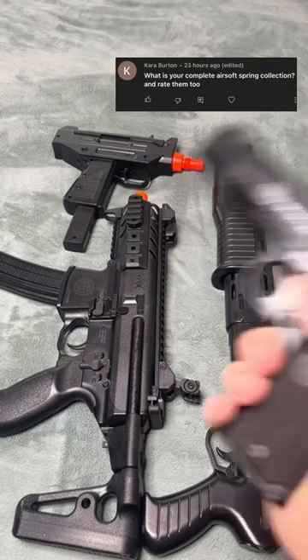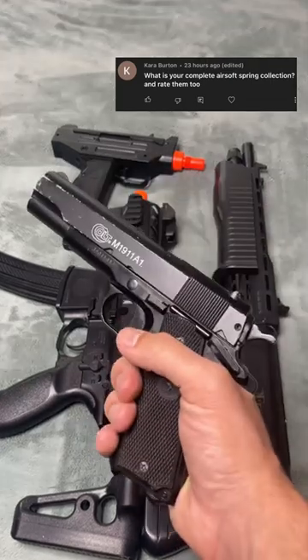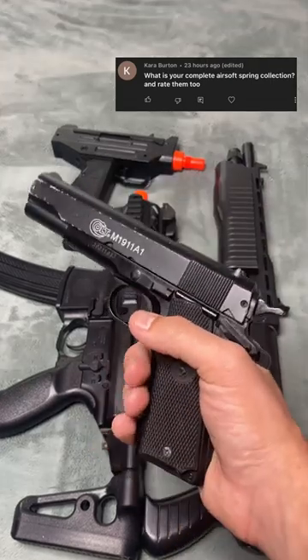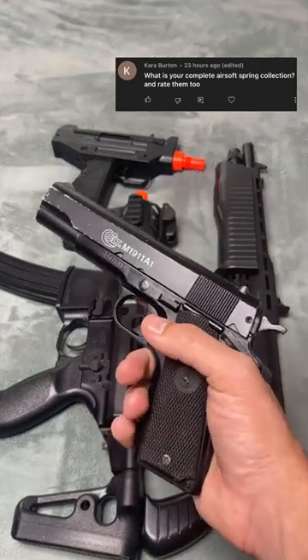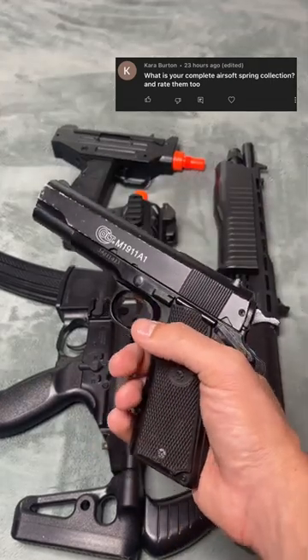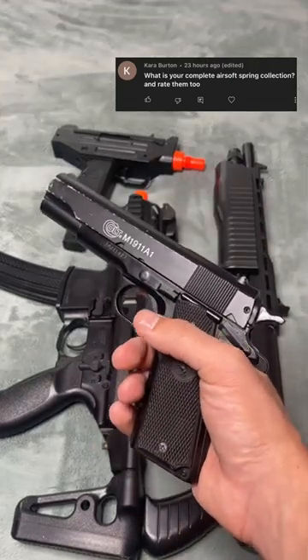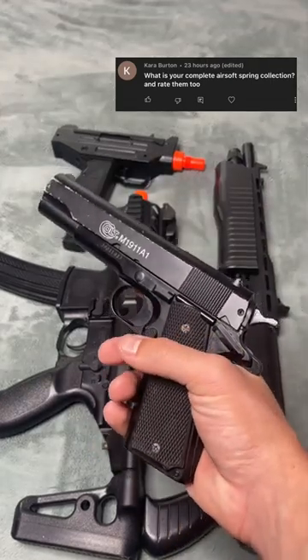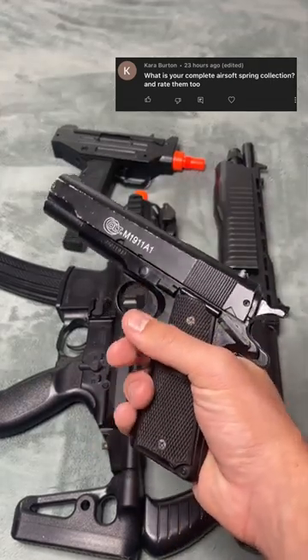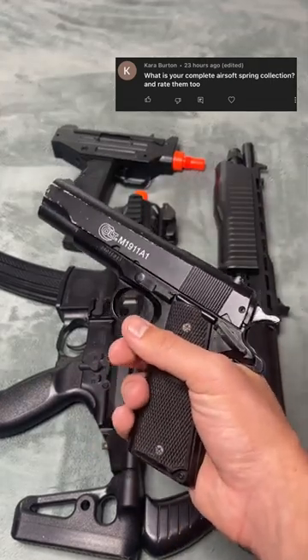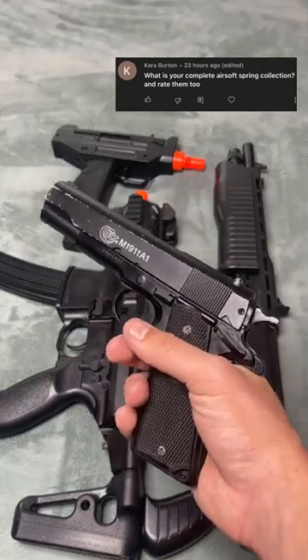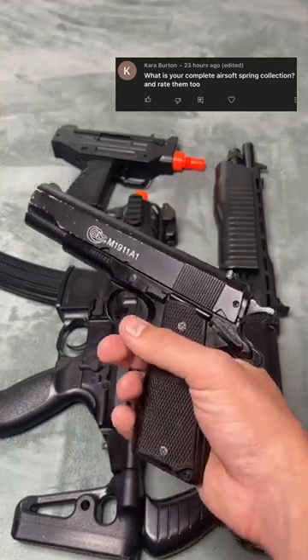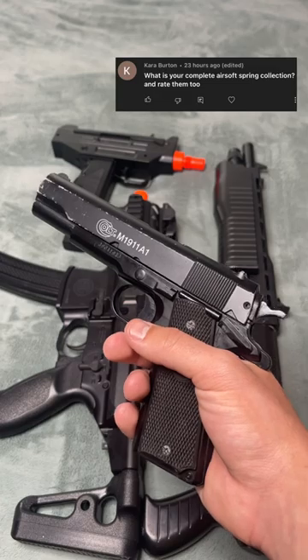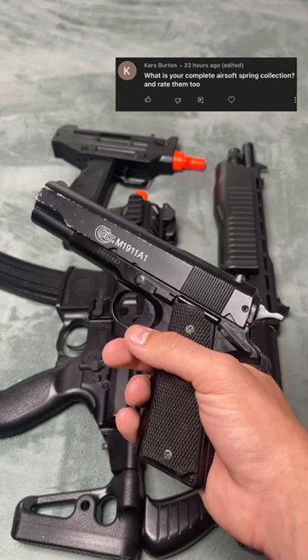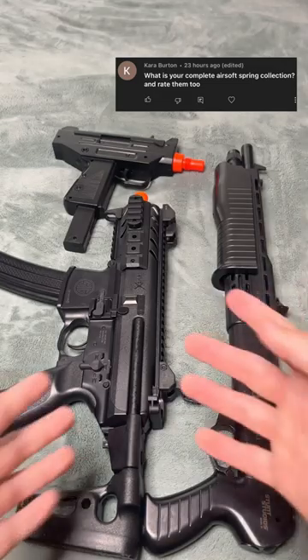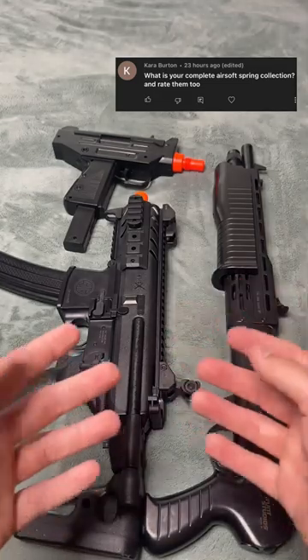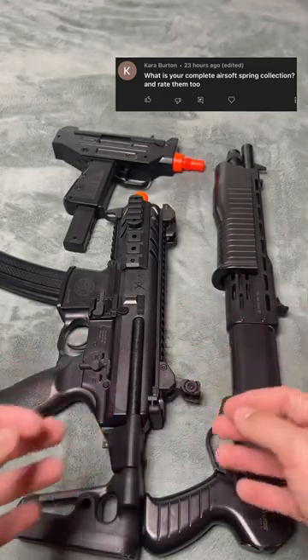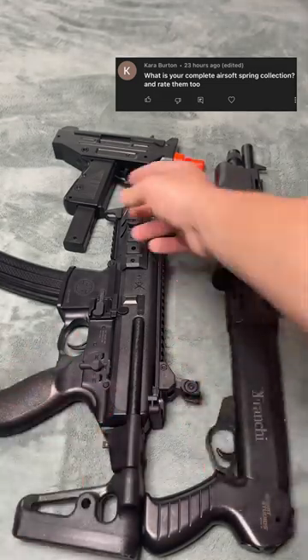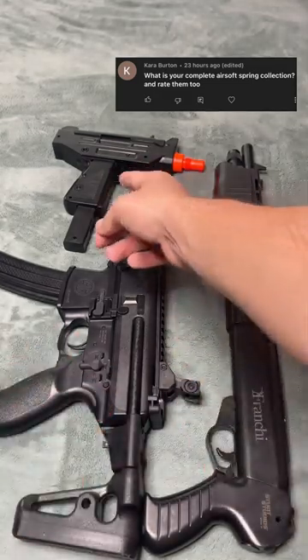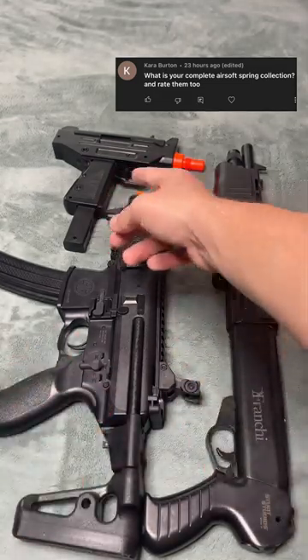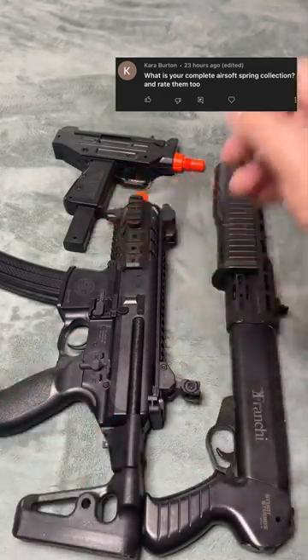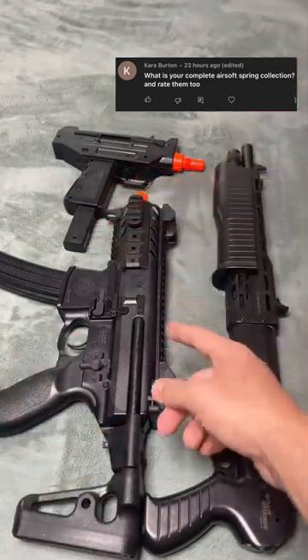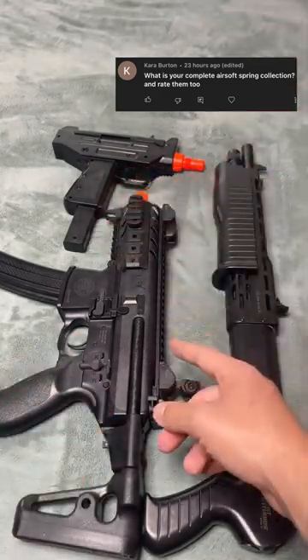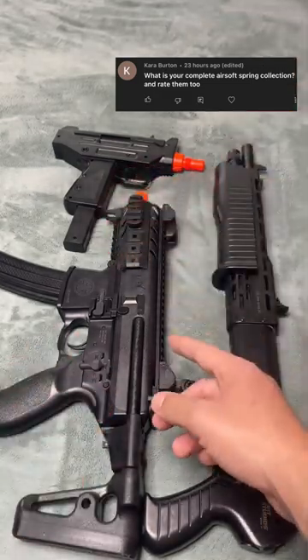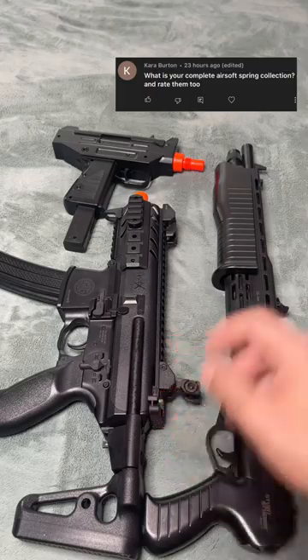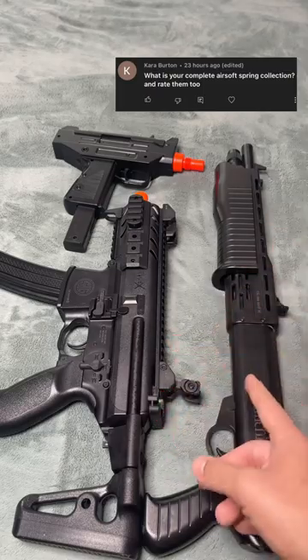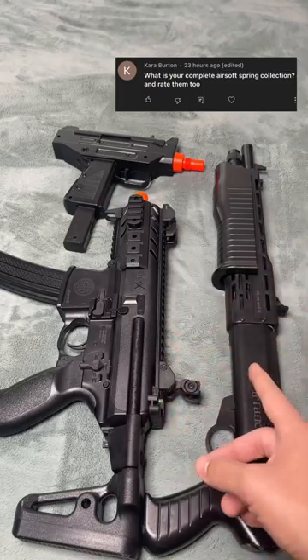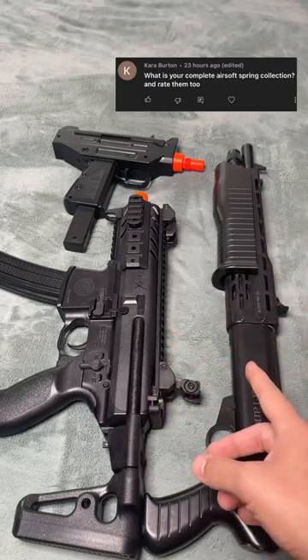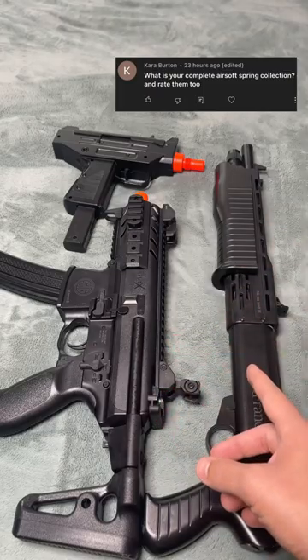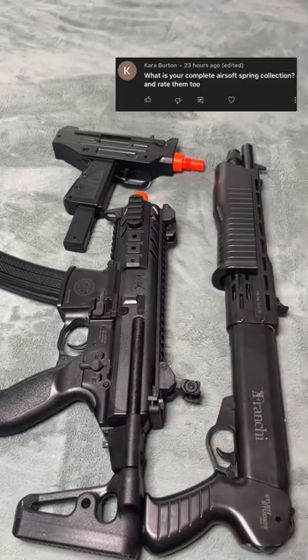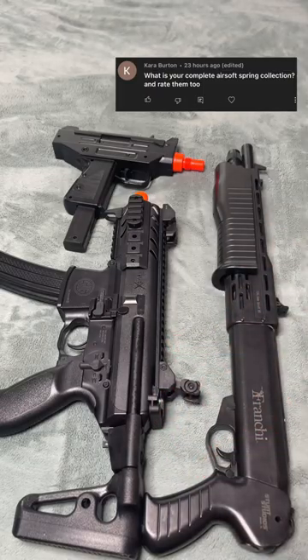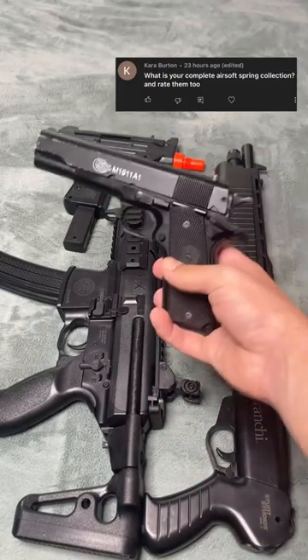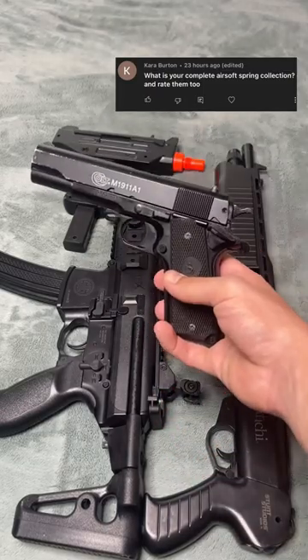Yo guys, so someone asked what are all your springers and could you please rate them? So that's what I'll be doing today. As far as springers go, I have this $10 Uzi, I have this $30 MPX, this $15 Spas-12, and also this M1911.